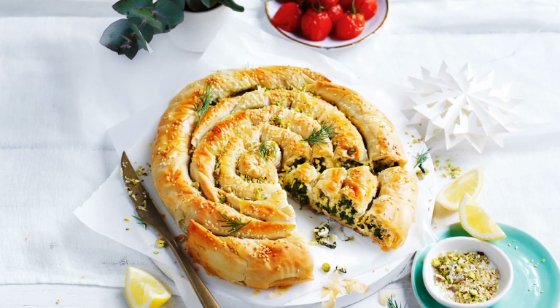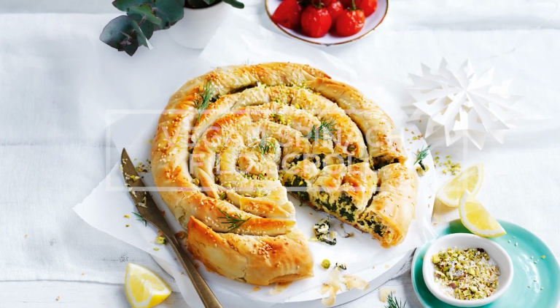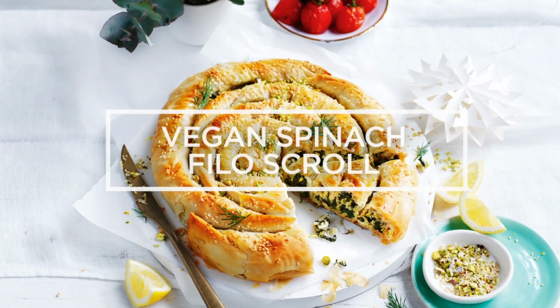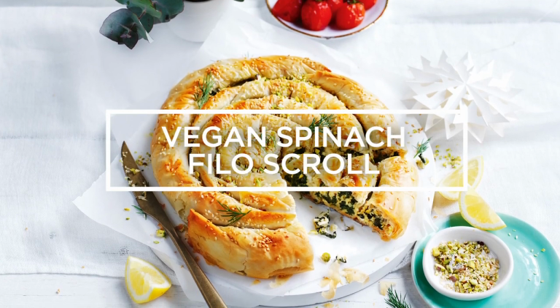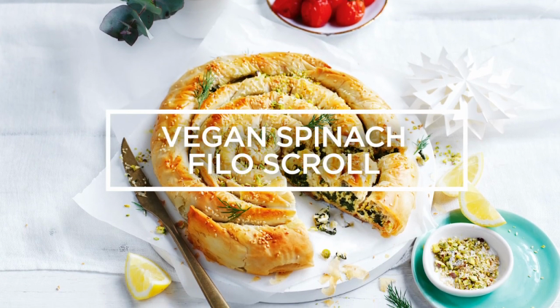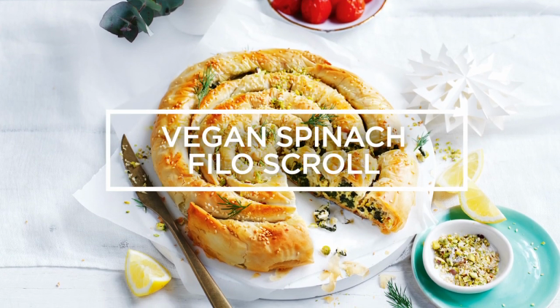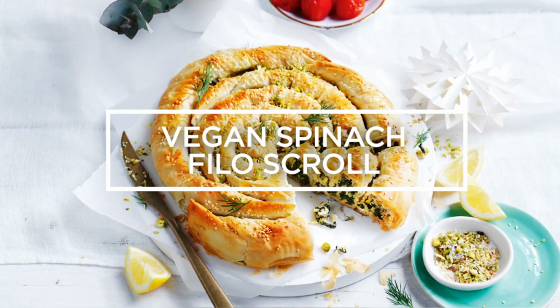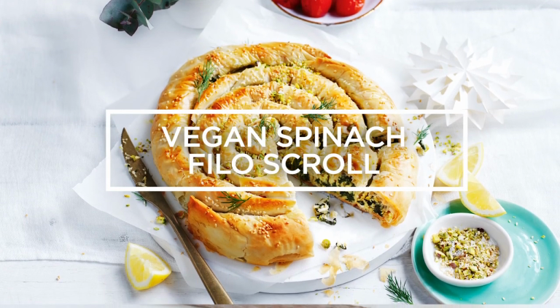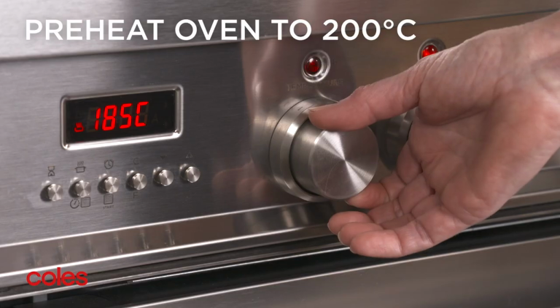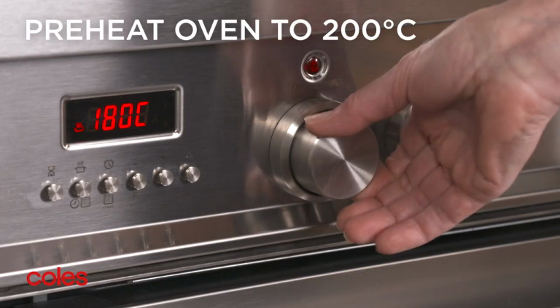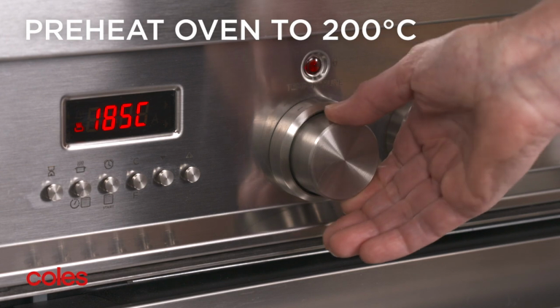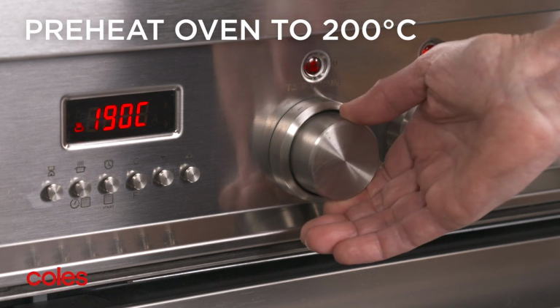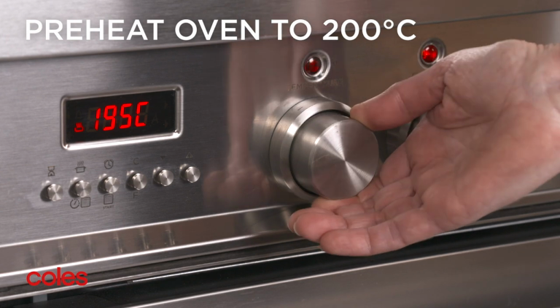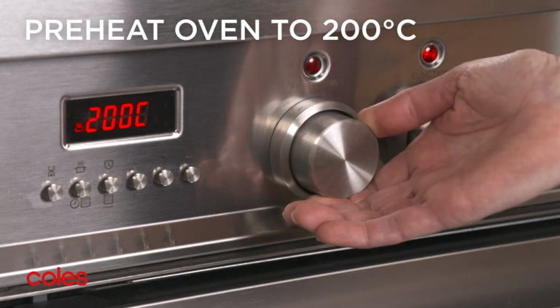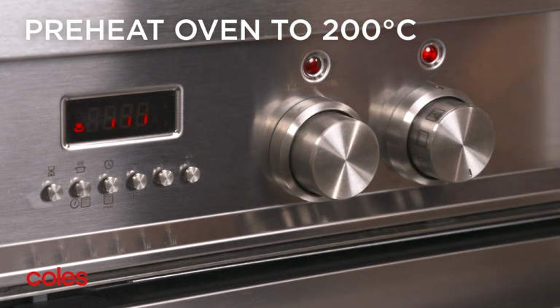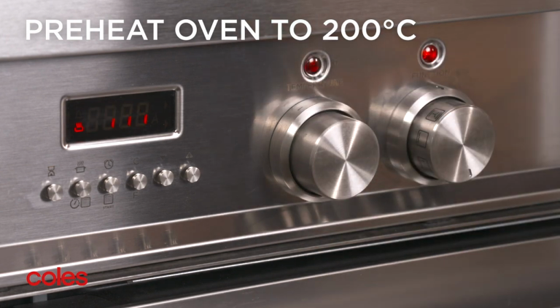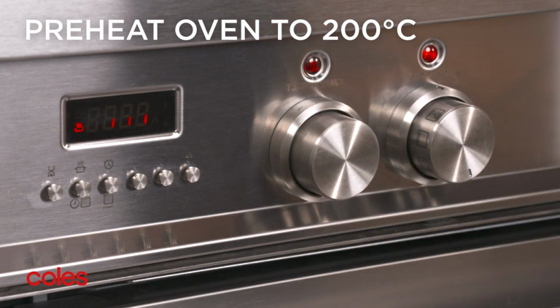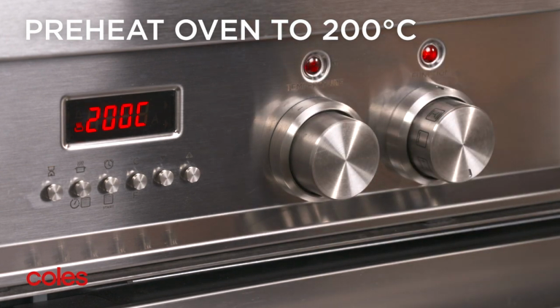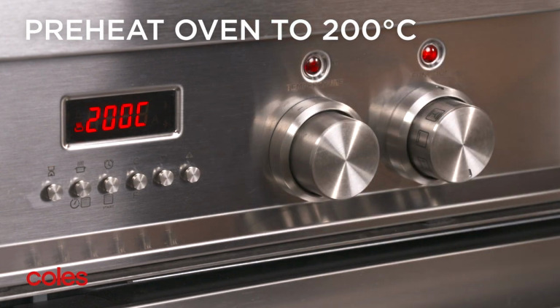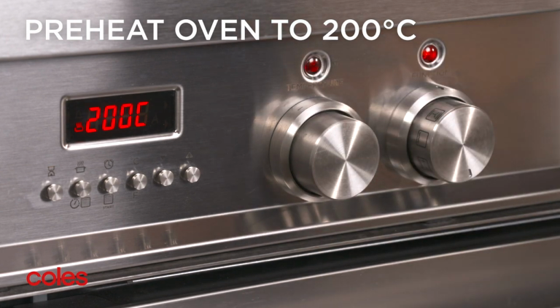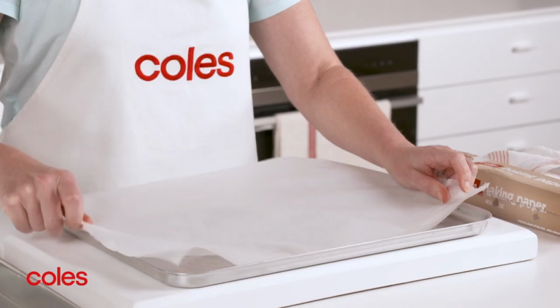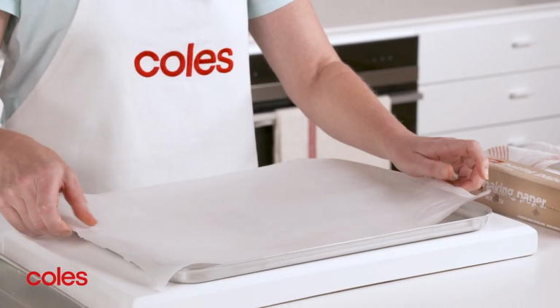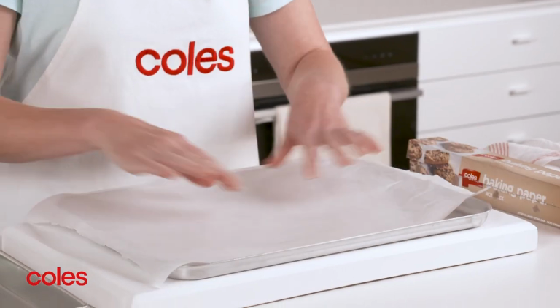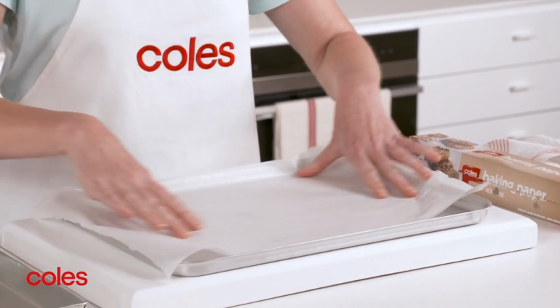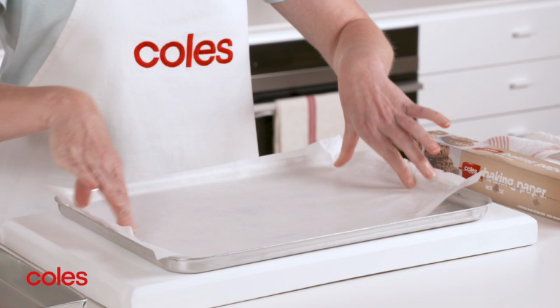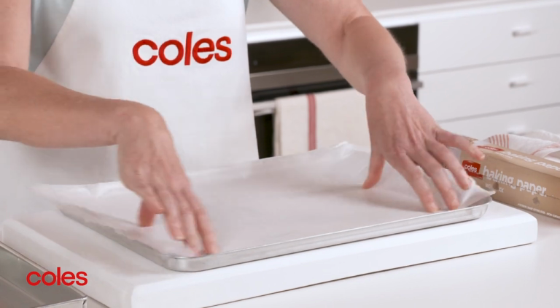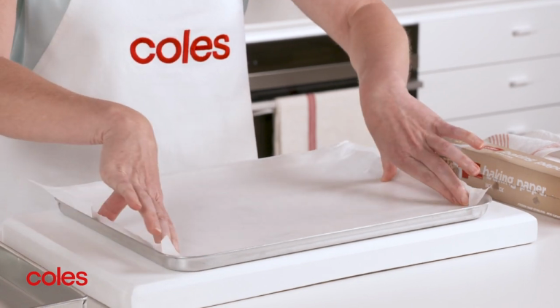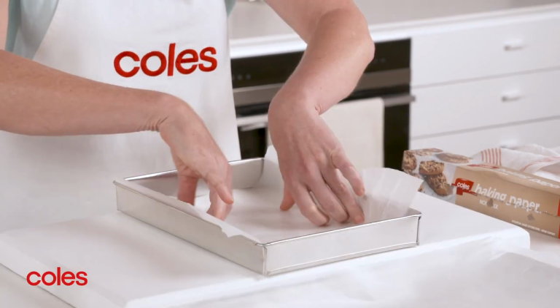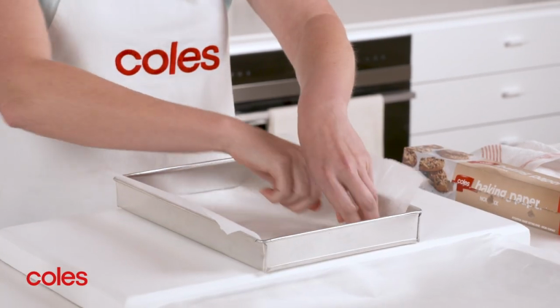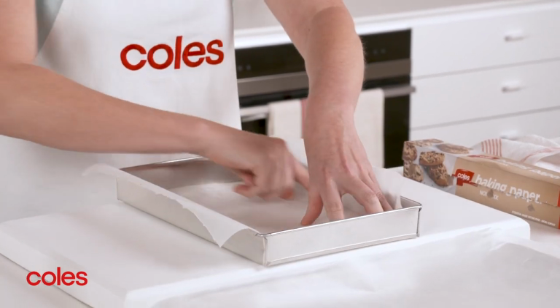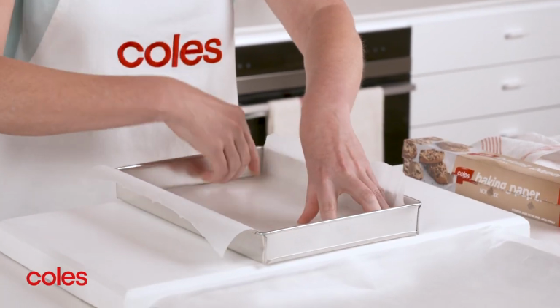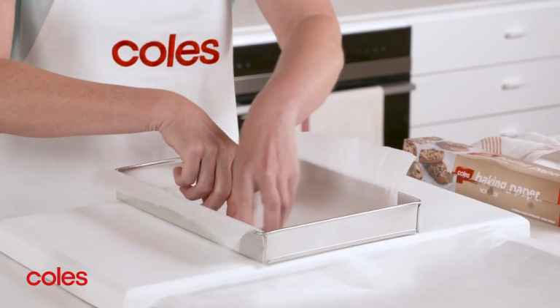Vegan Spinach Filo Scroll. To start, preheat the oven to 200 degrees Celsius. Then line one large and one small baking tray with baking paper.